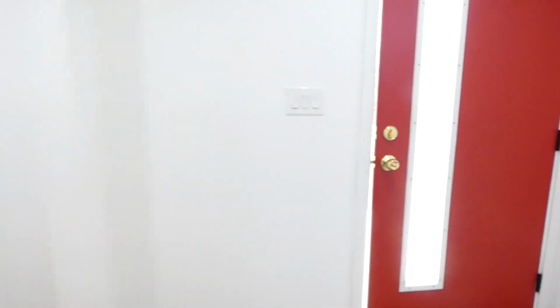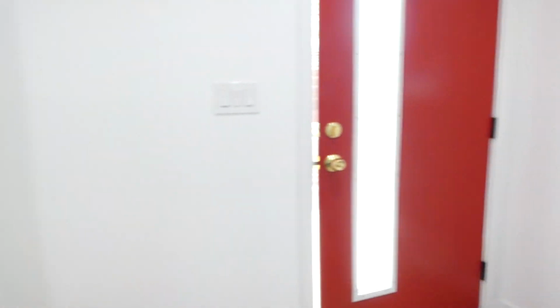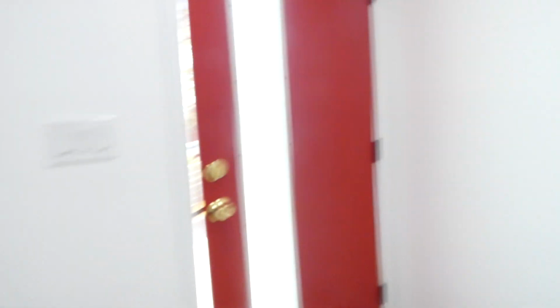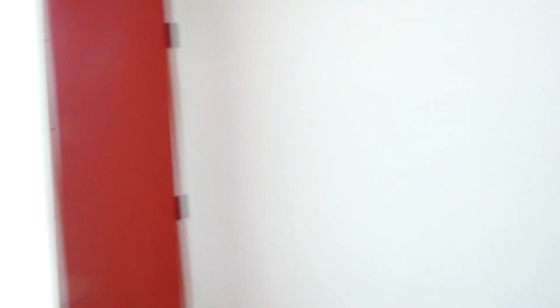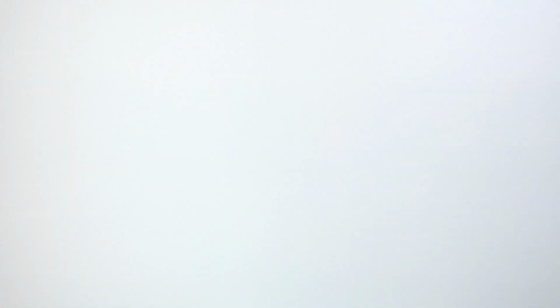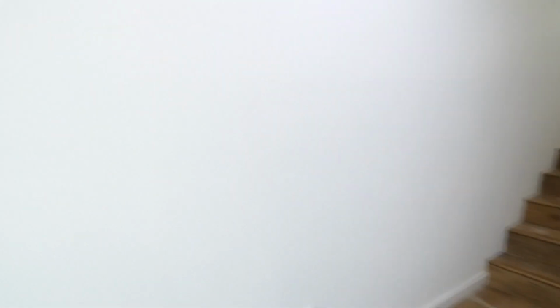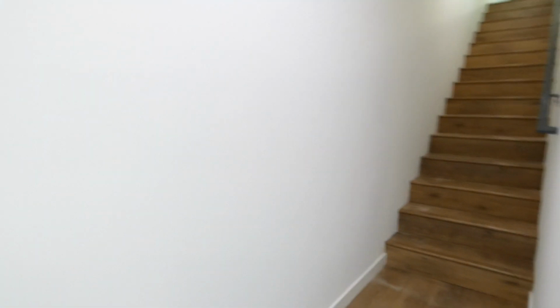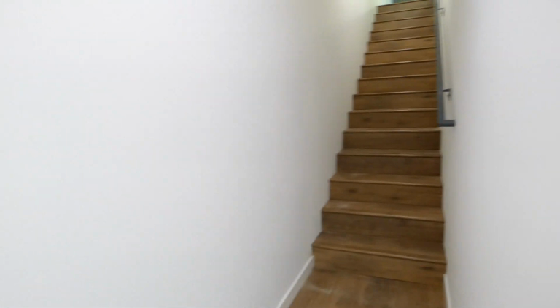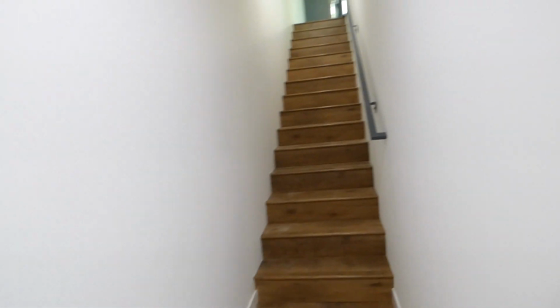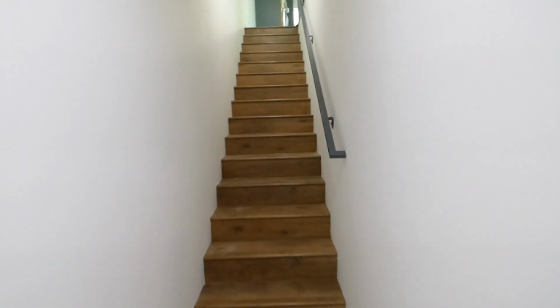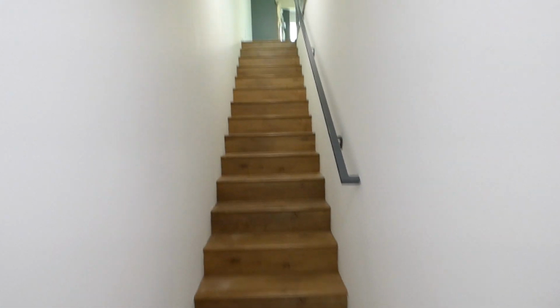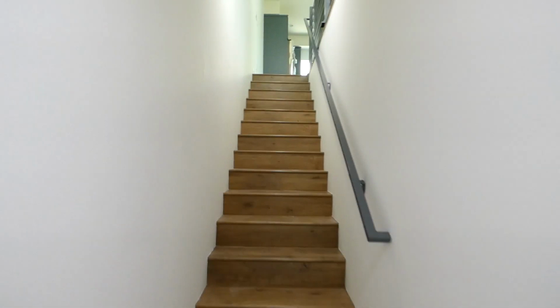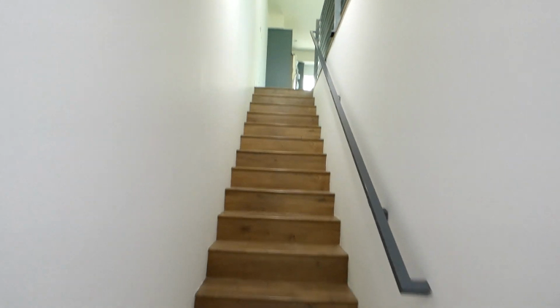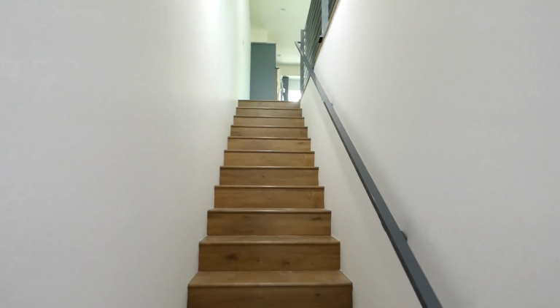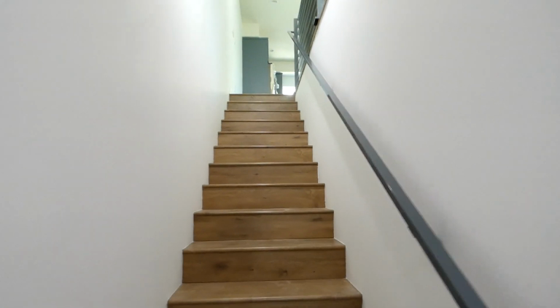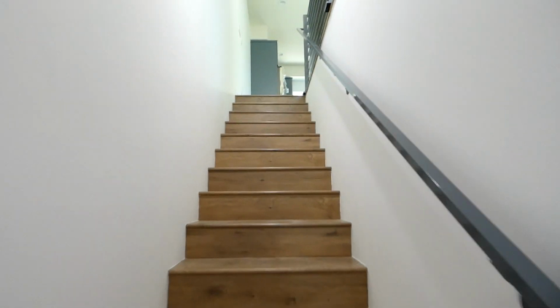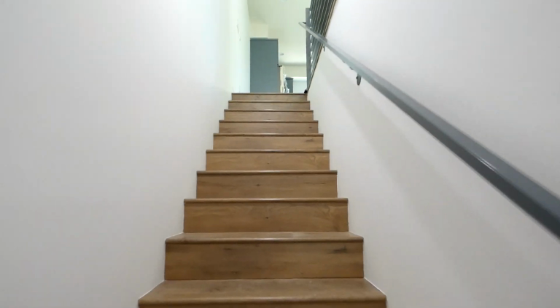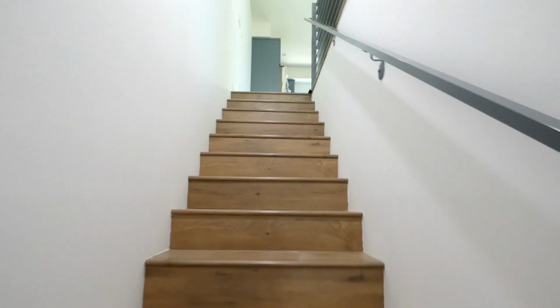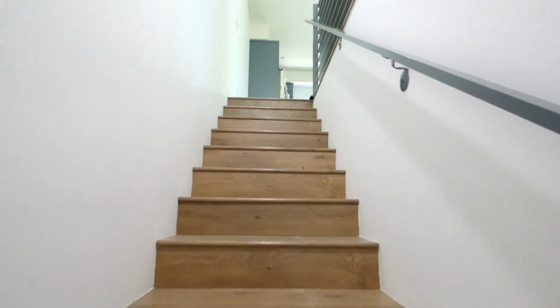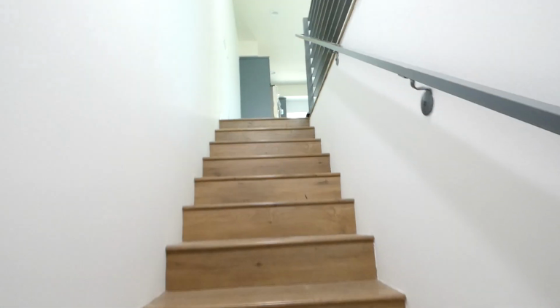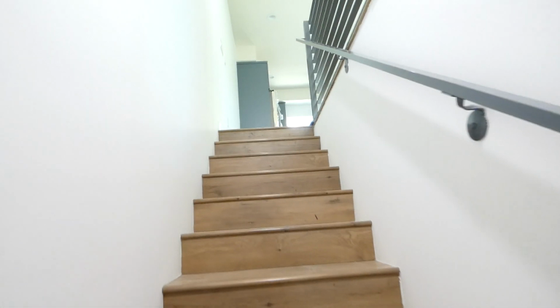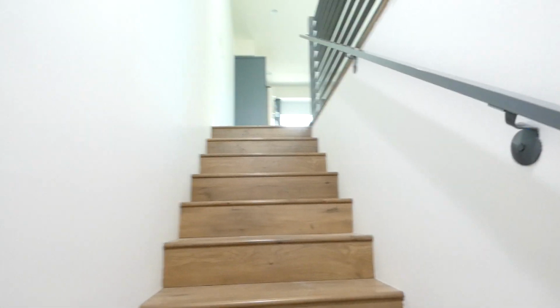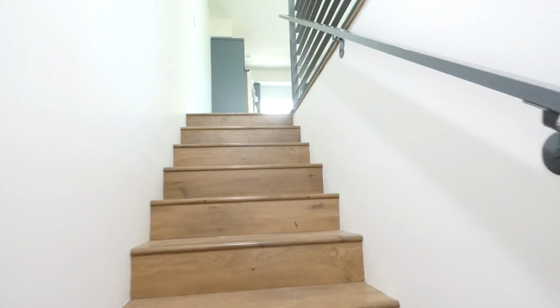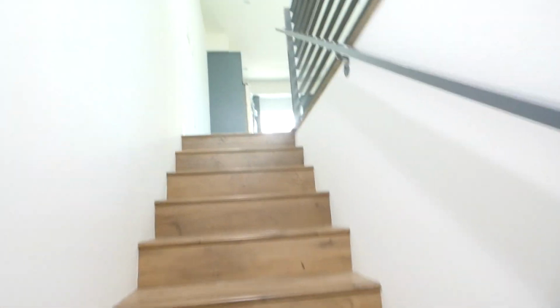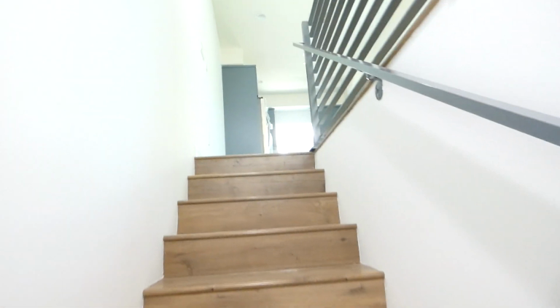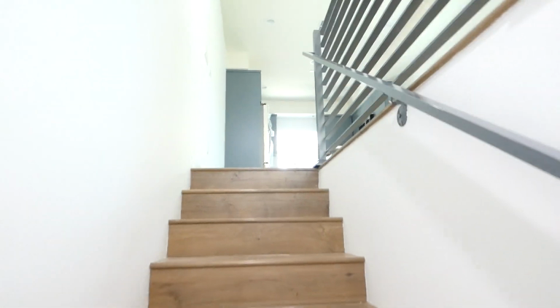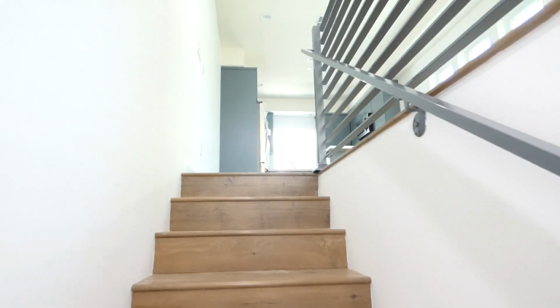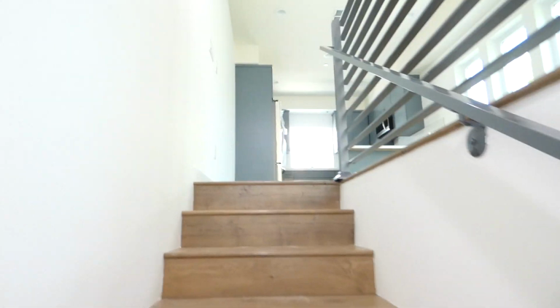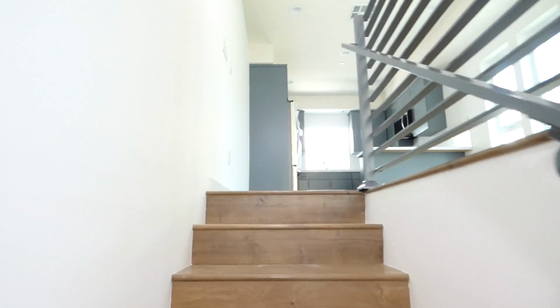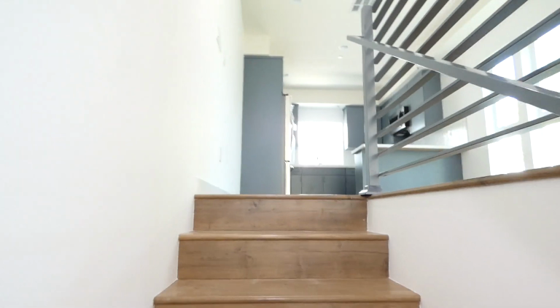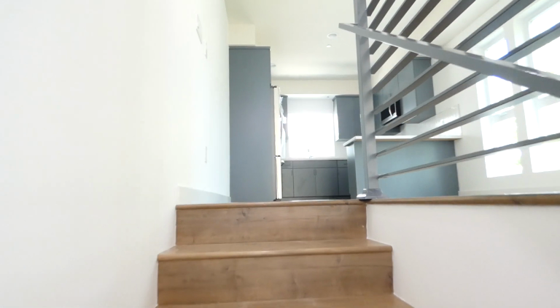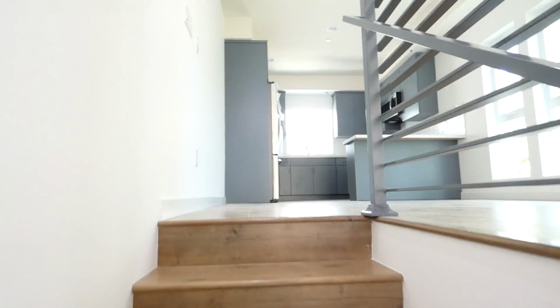Alright, let's get up the stairs. This is a three-story building. Let's go check it out.